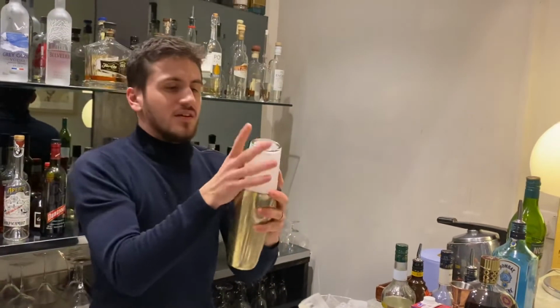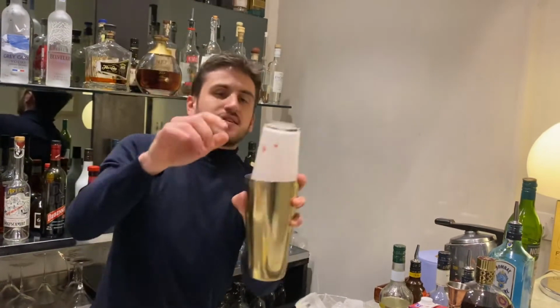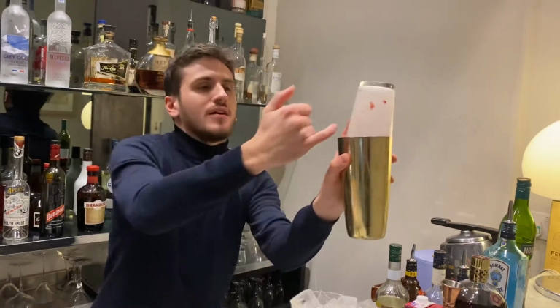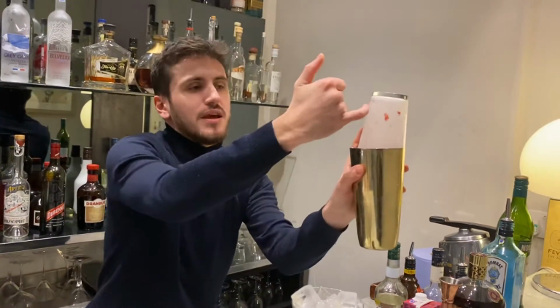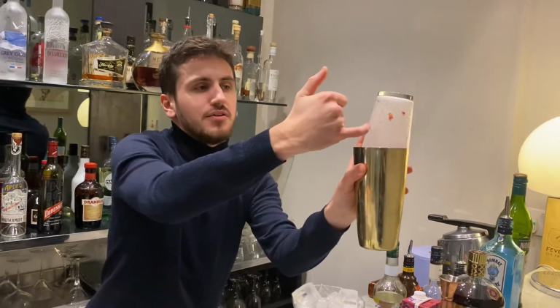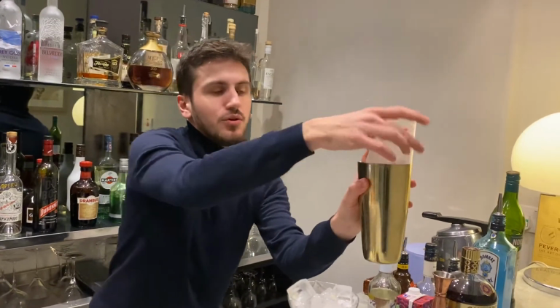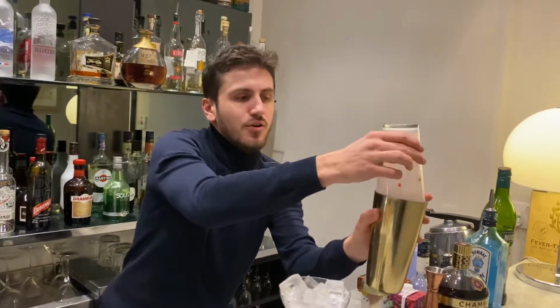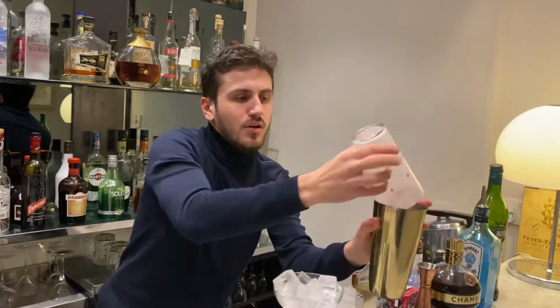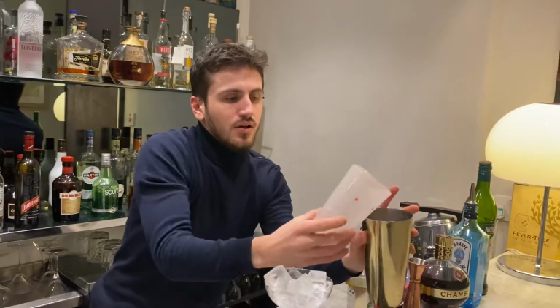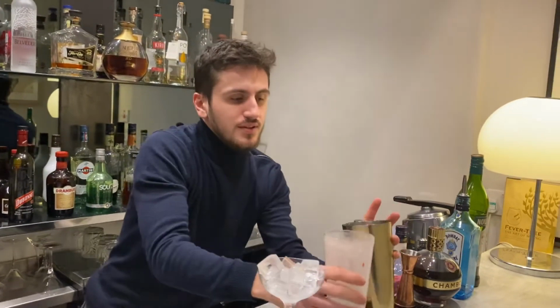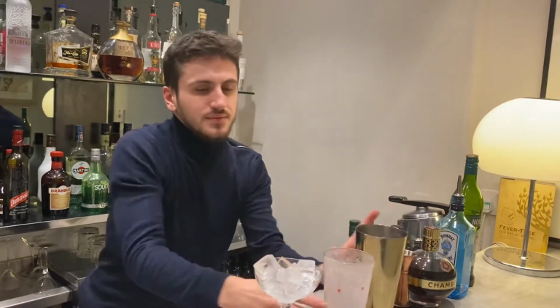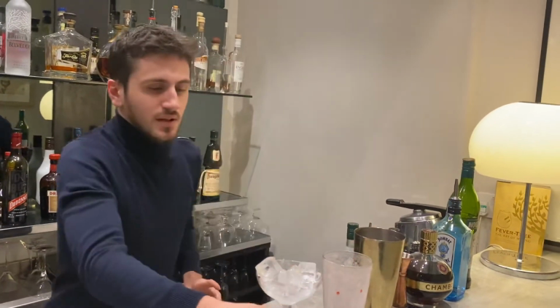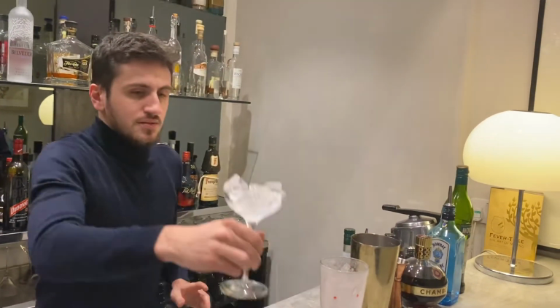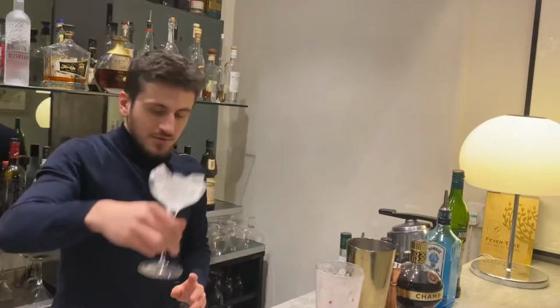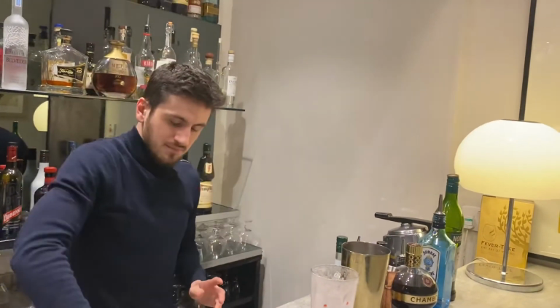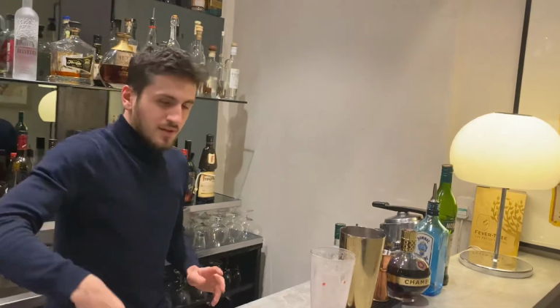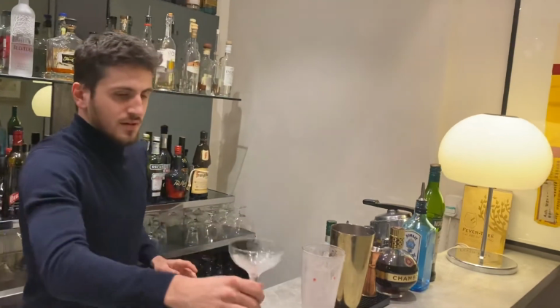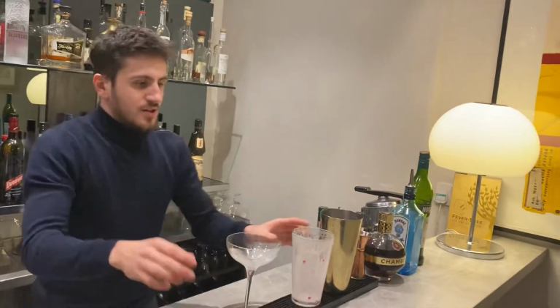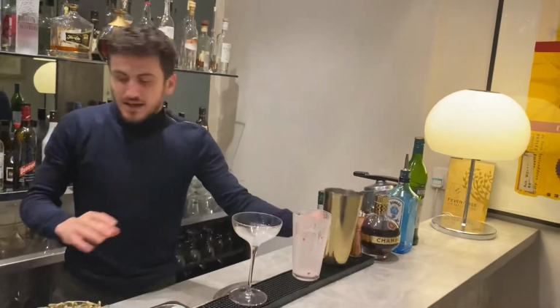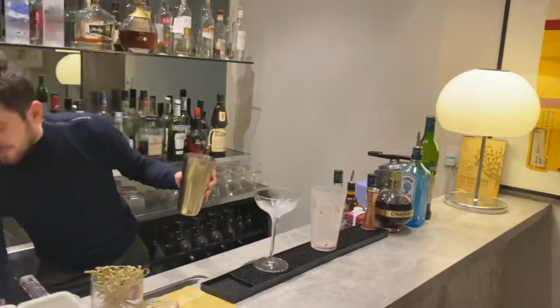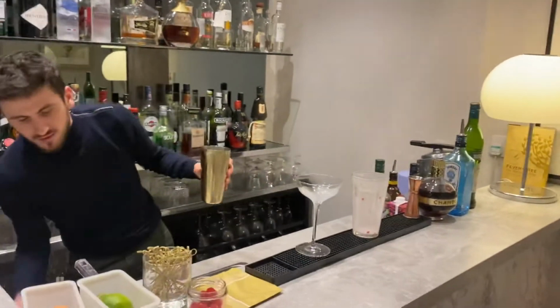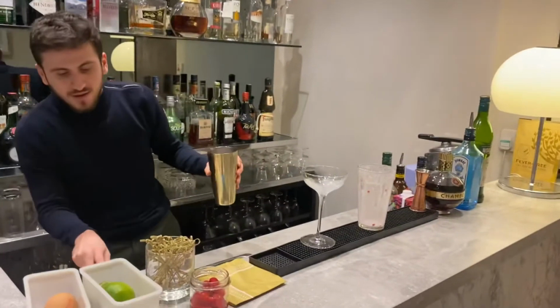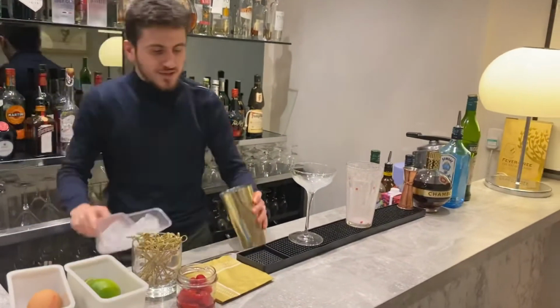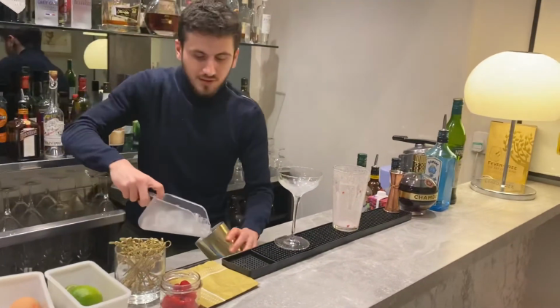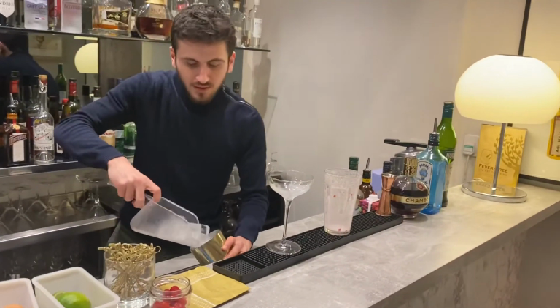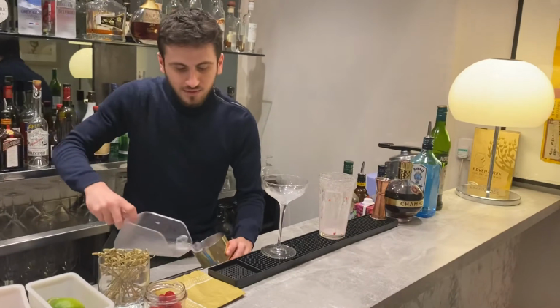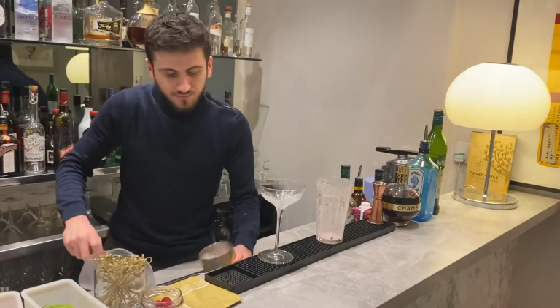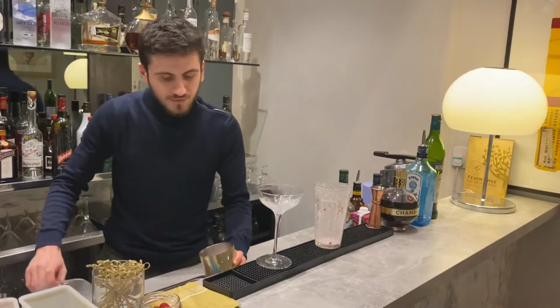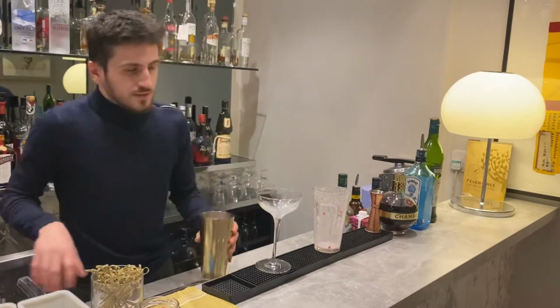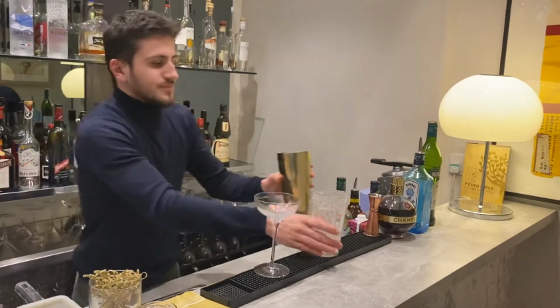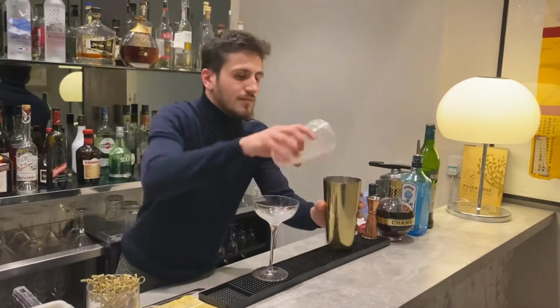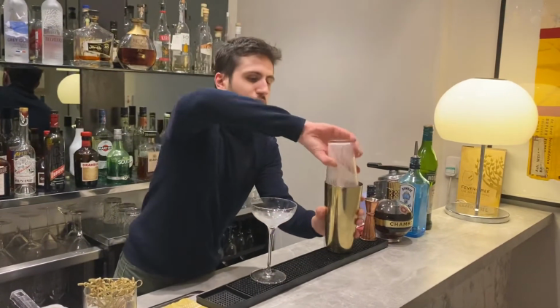You can see we've already got a good foam on the tin — that's perfect. Now add some ice cubes. Here we go again.